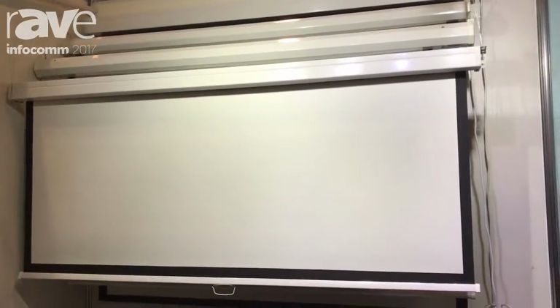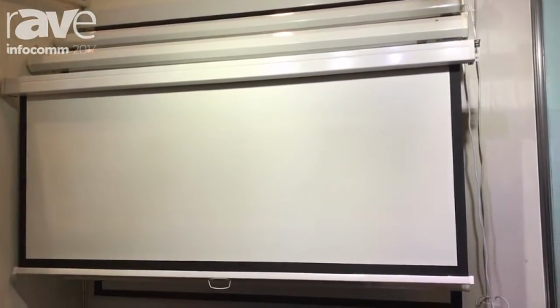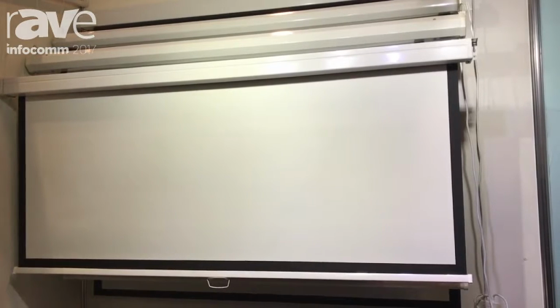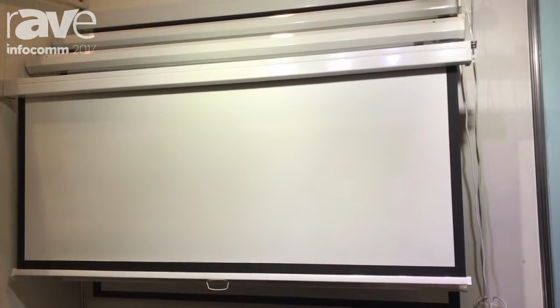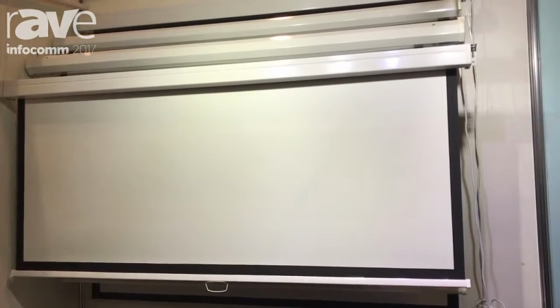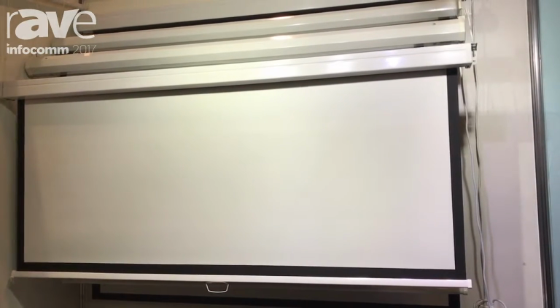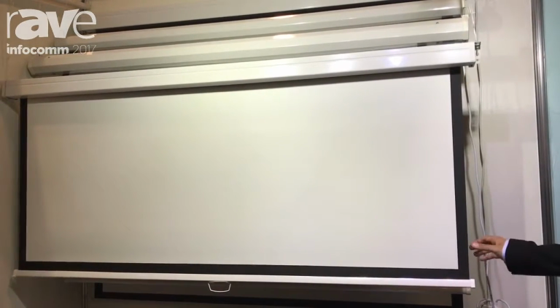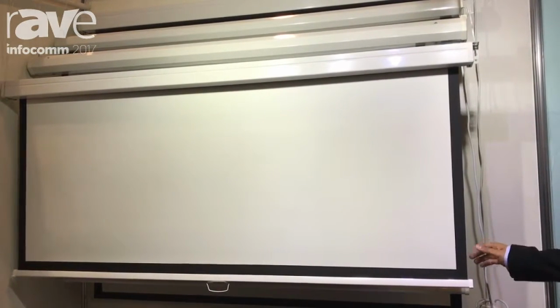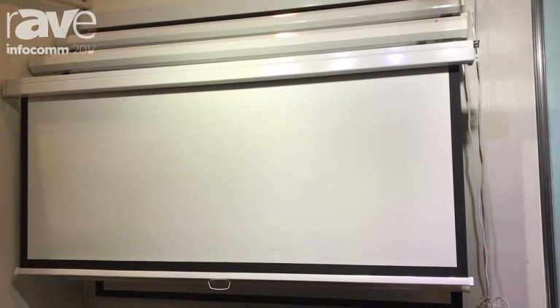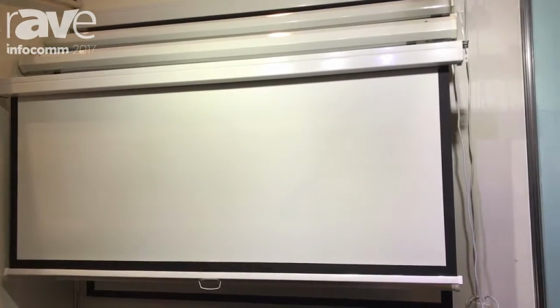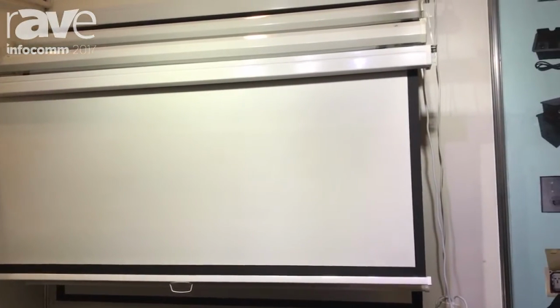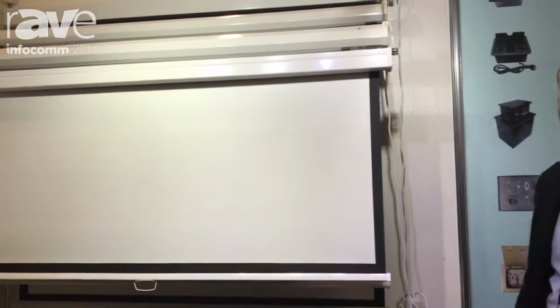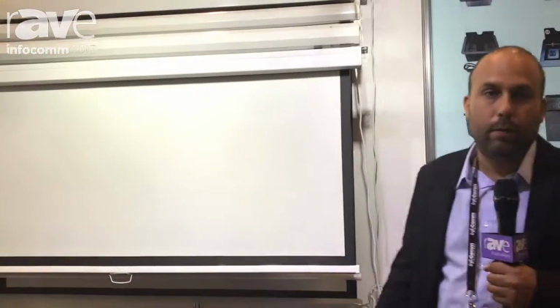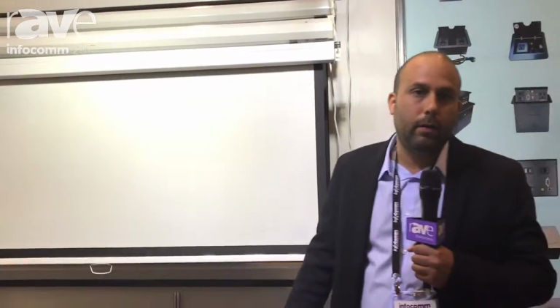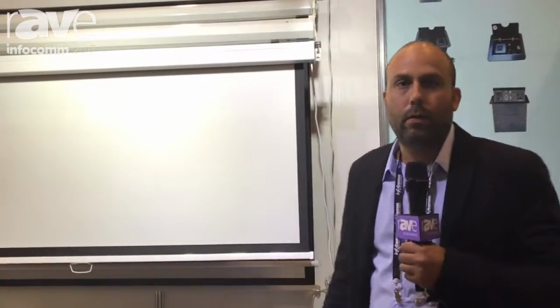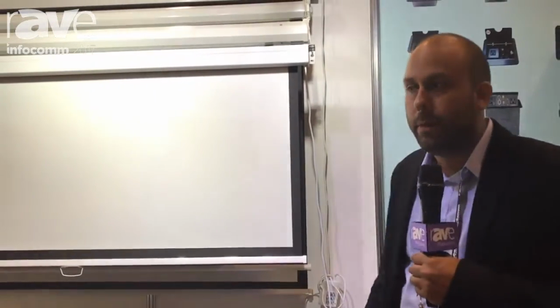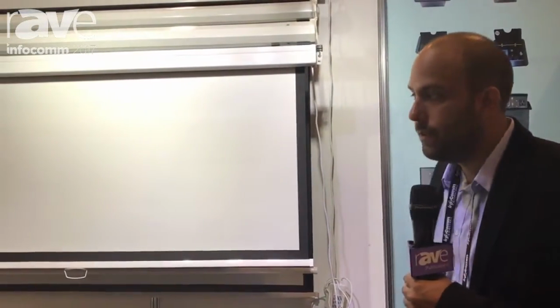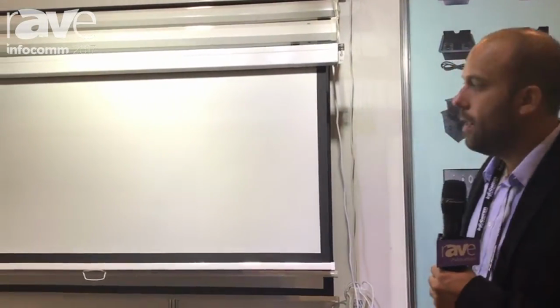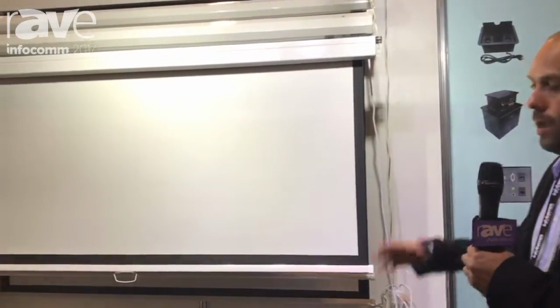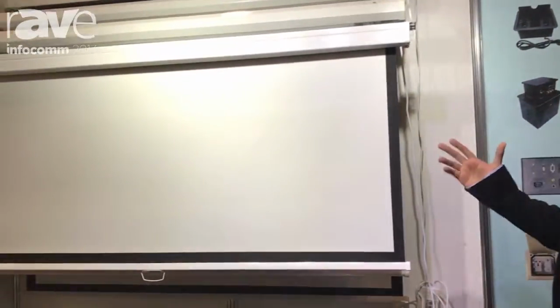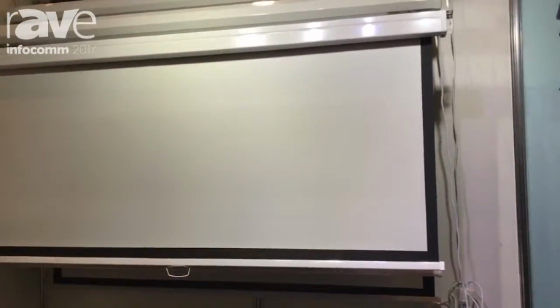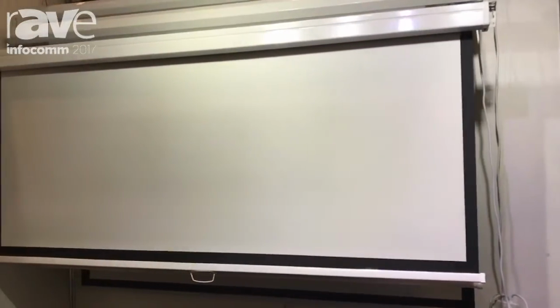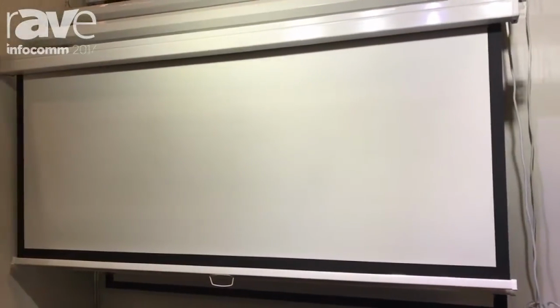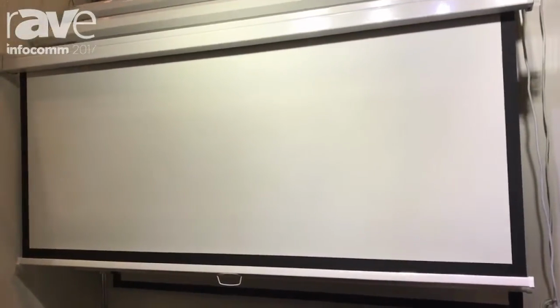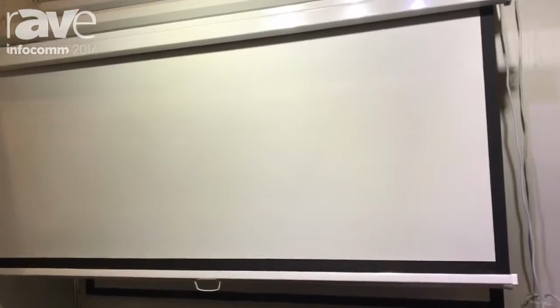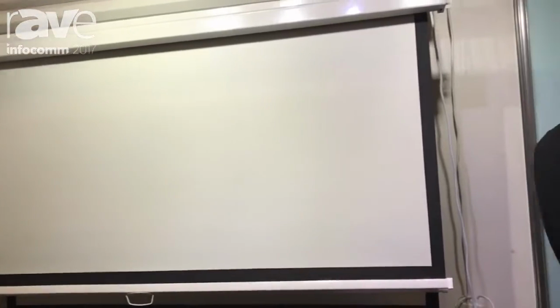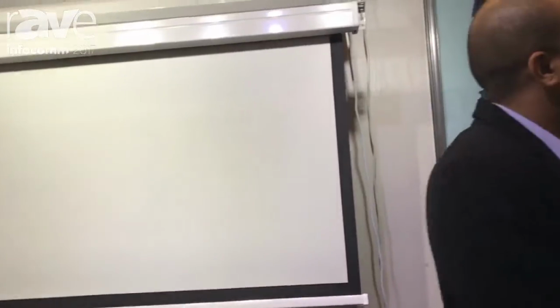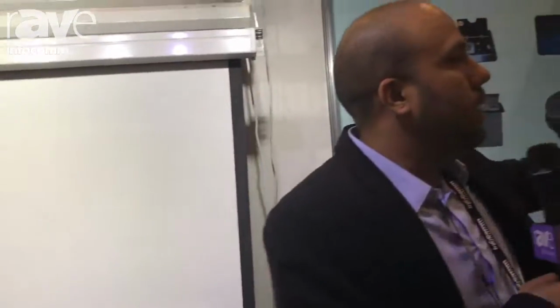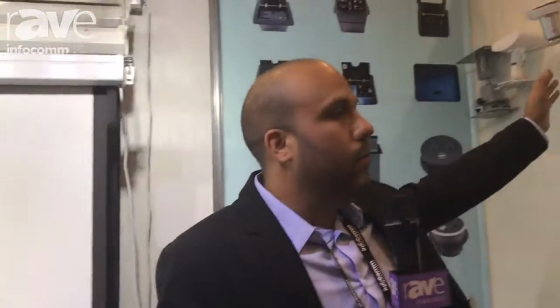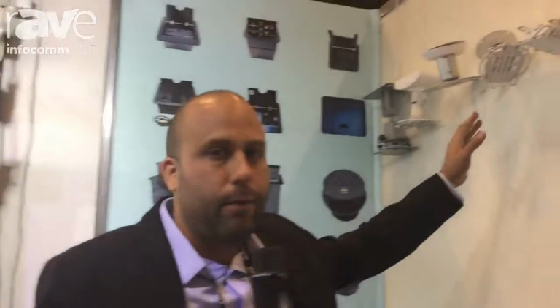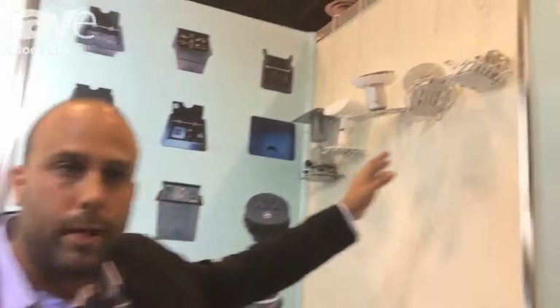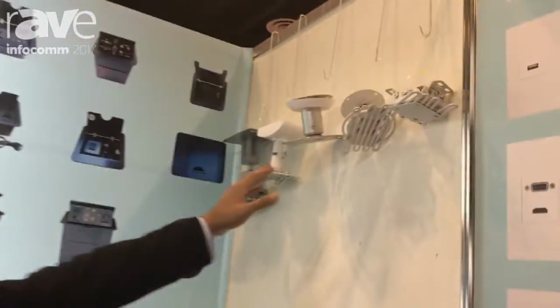We have them in different formats, different materials, depending on your need or your application. Different sizes as well. And on this side, we do have the projector mounts.